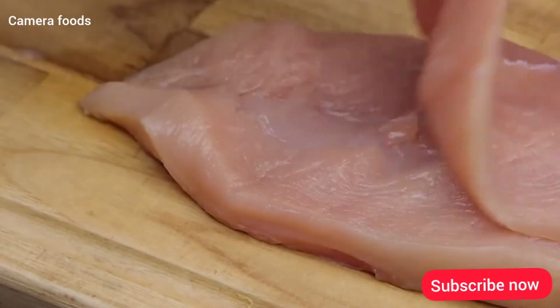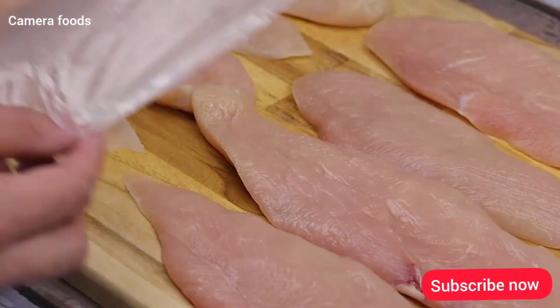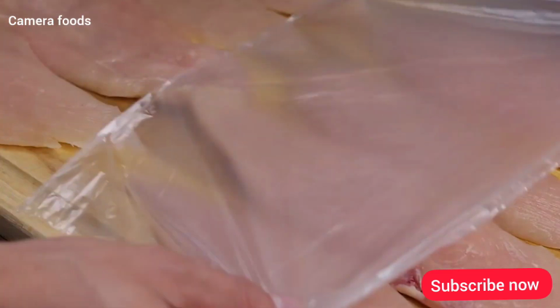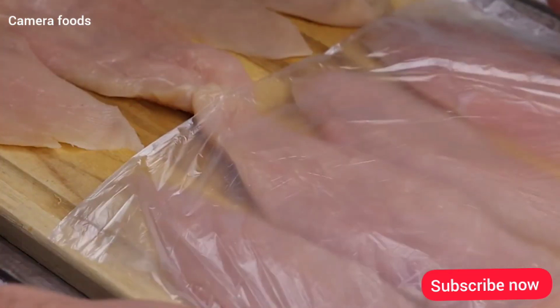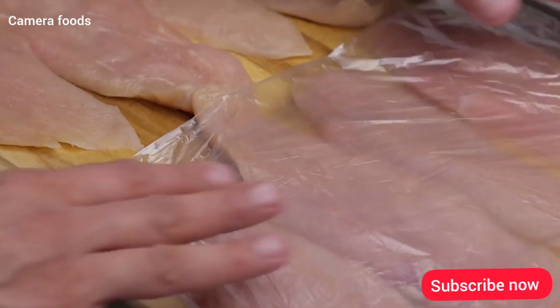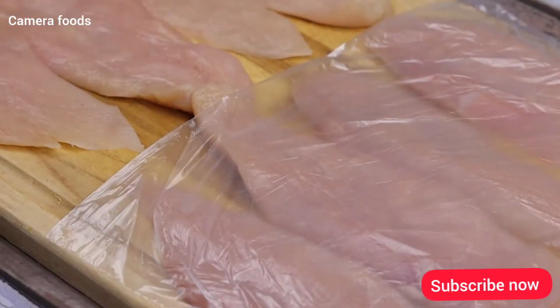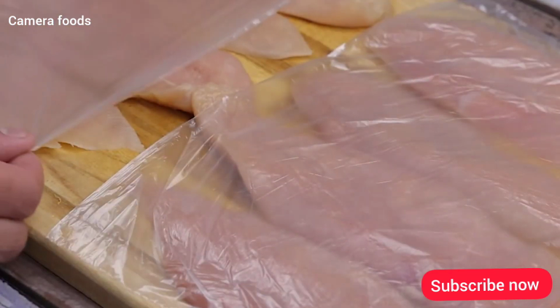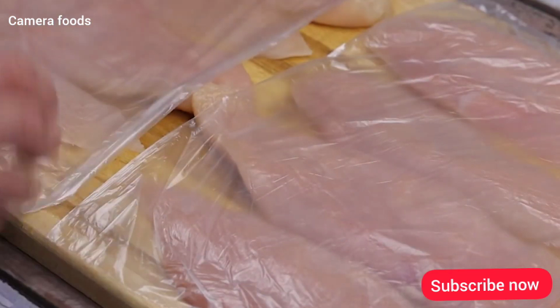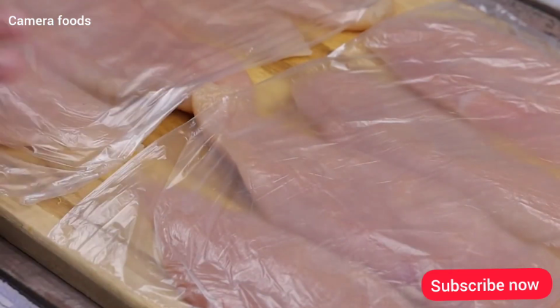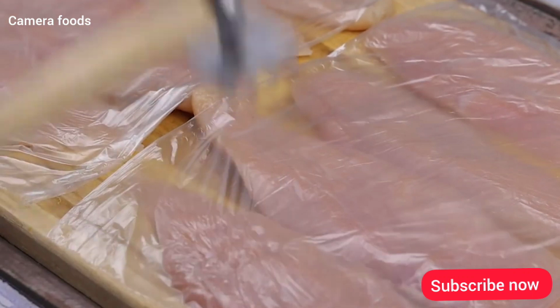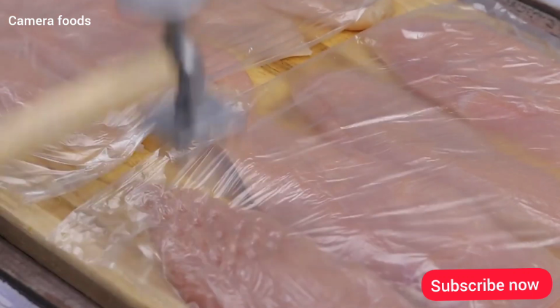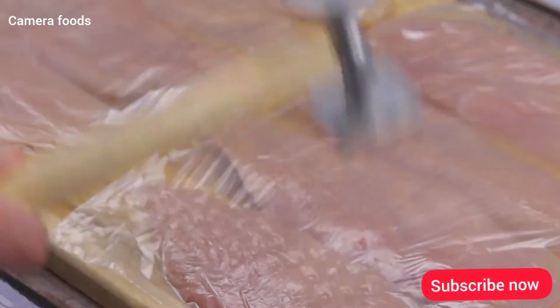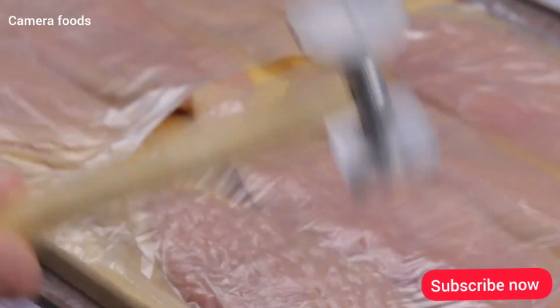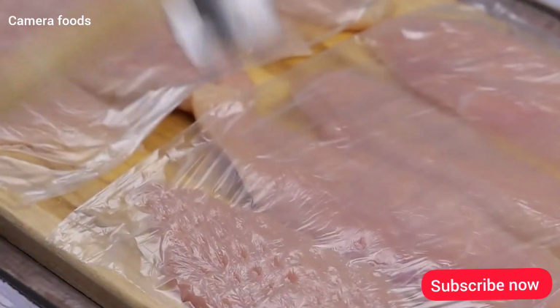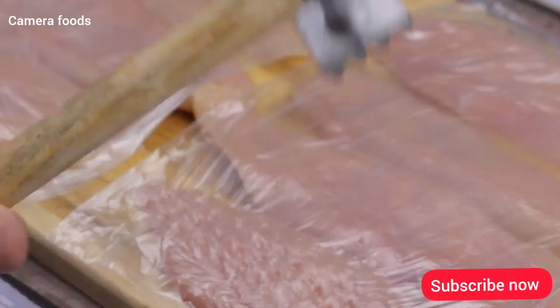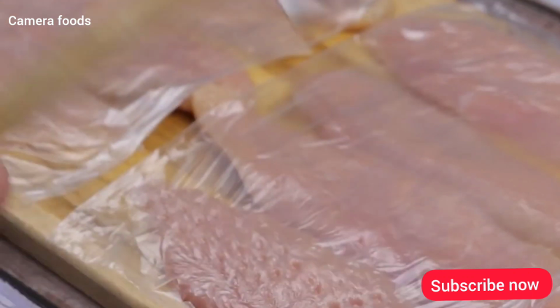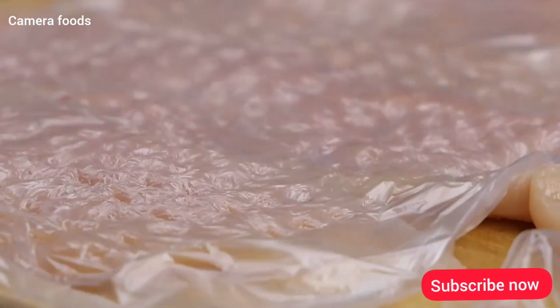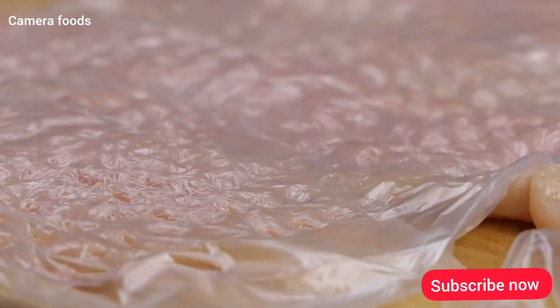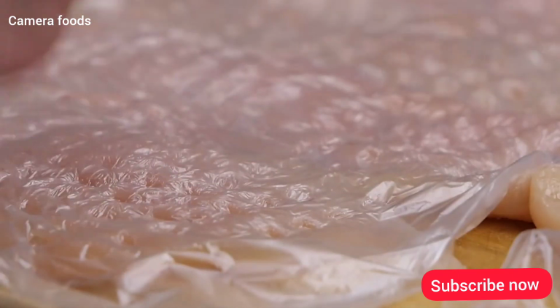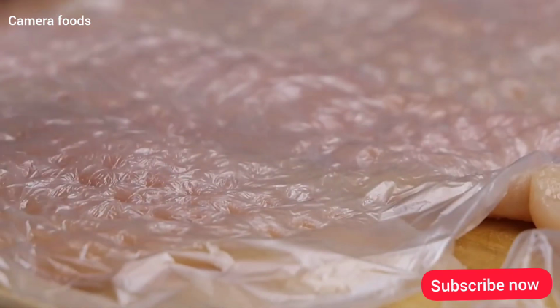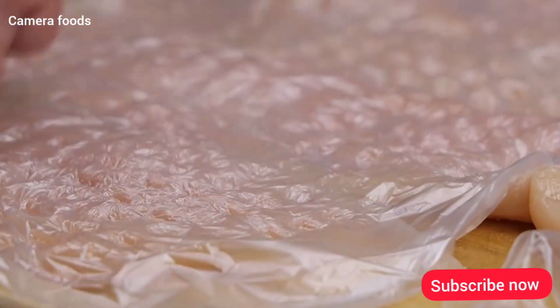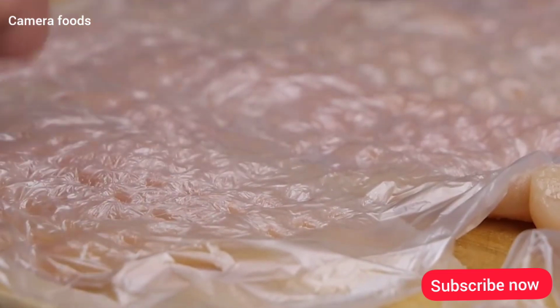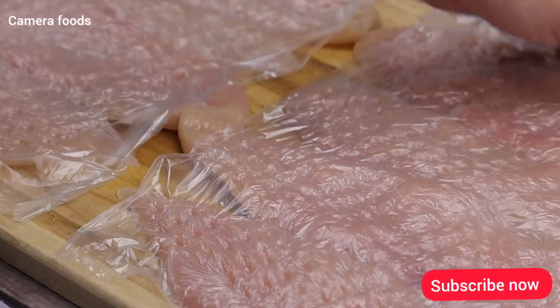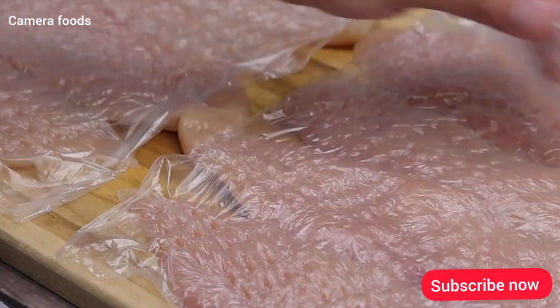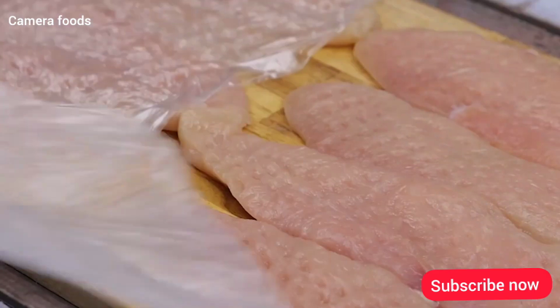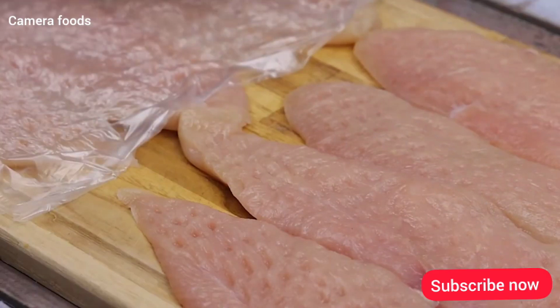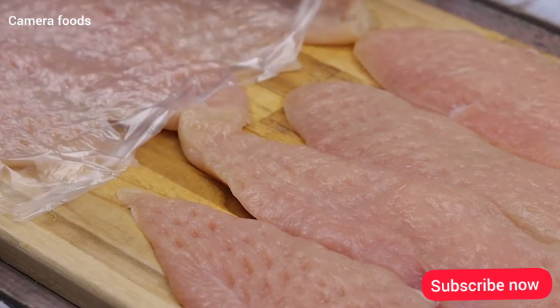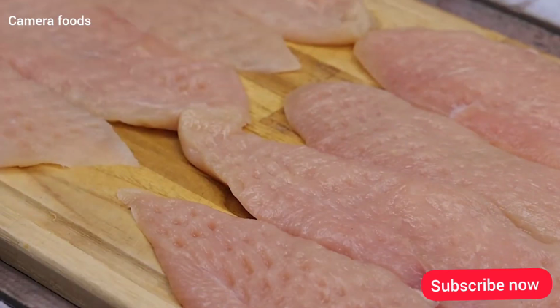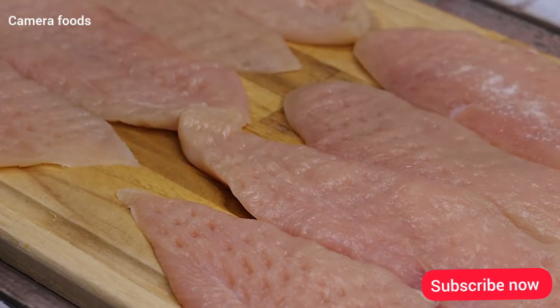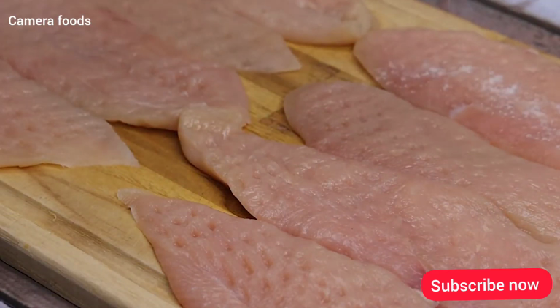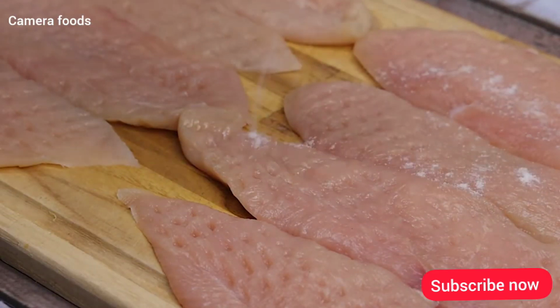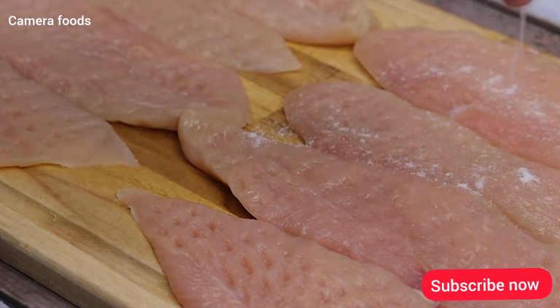Then I'll cover the chicken with a plastic, and with the help of a hammer, I'll beat the meat to soften it that way. Once done, I will remove the plastic, then season with a little salt to taste.